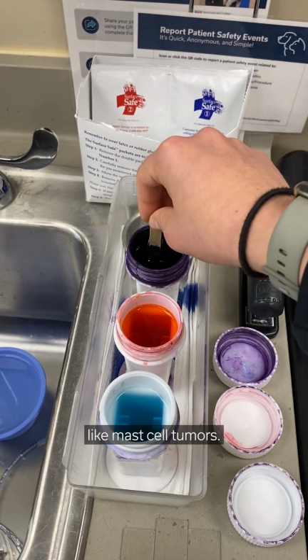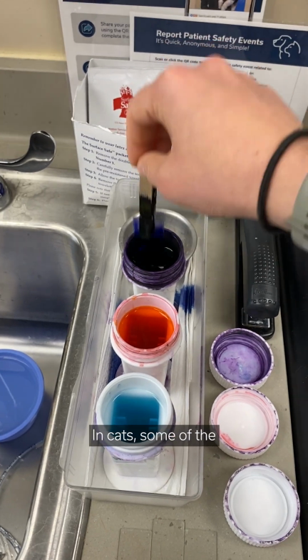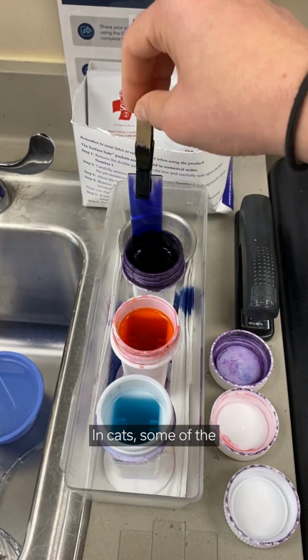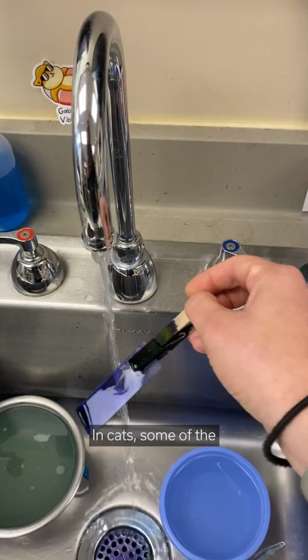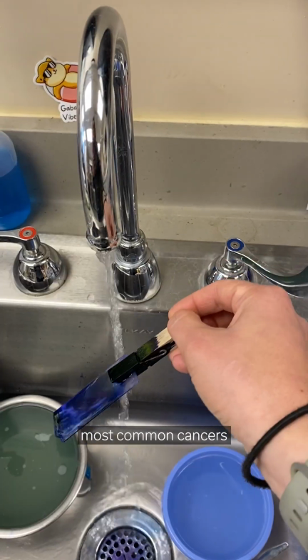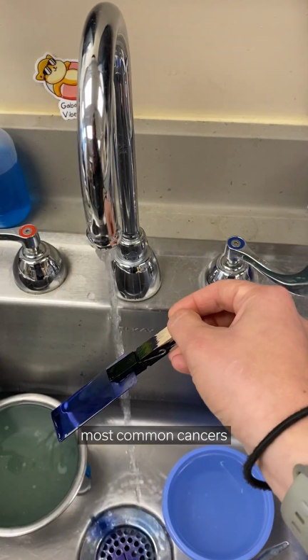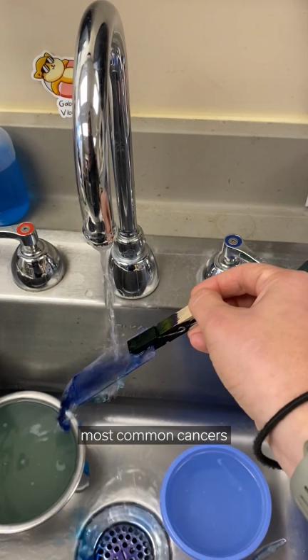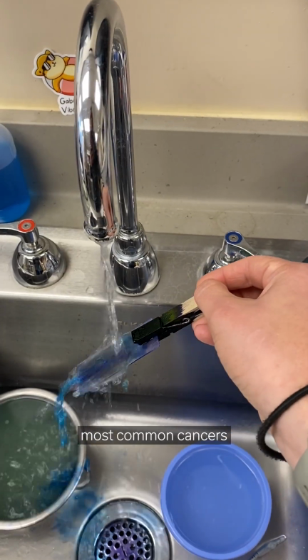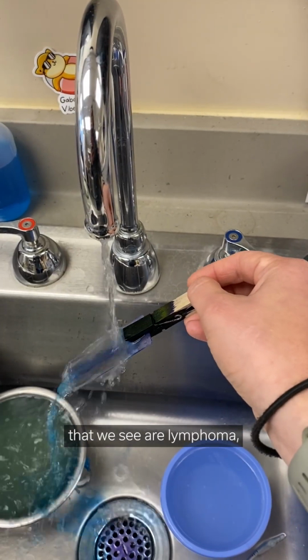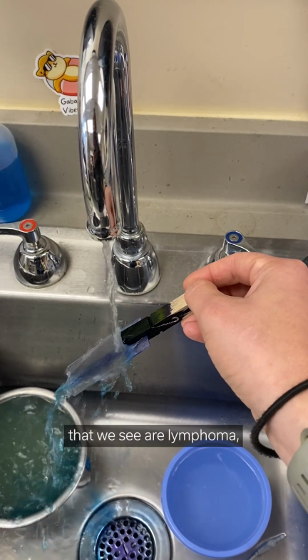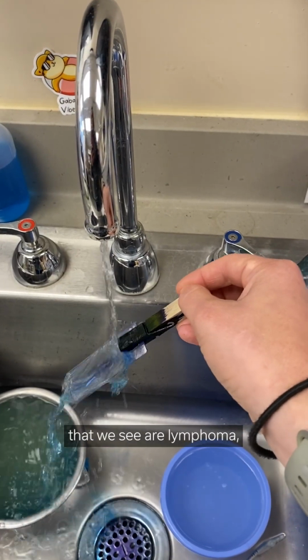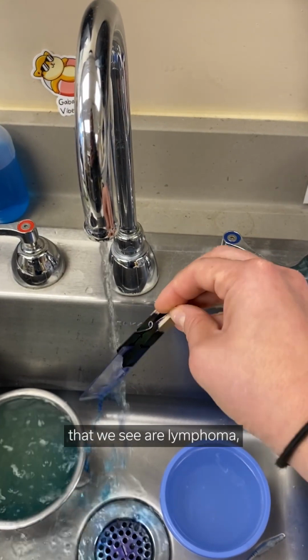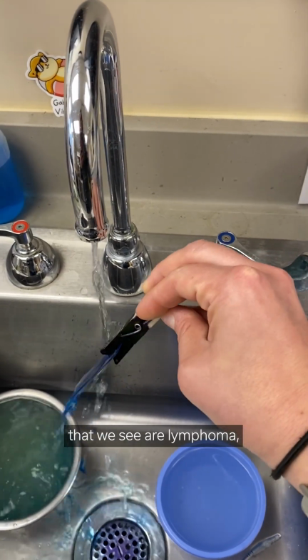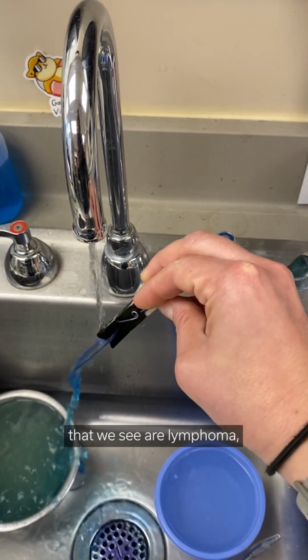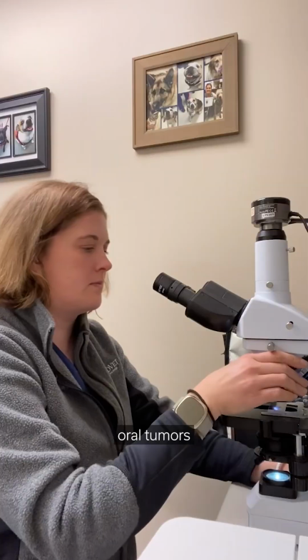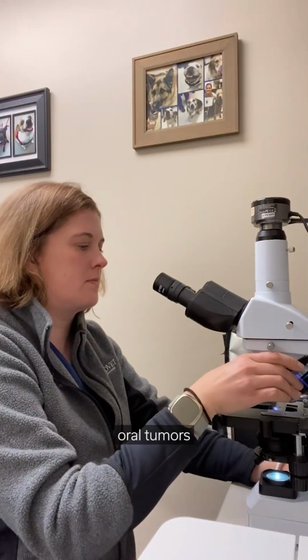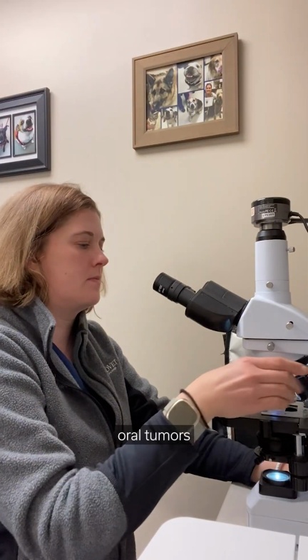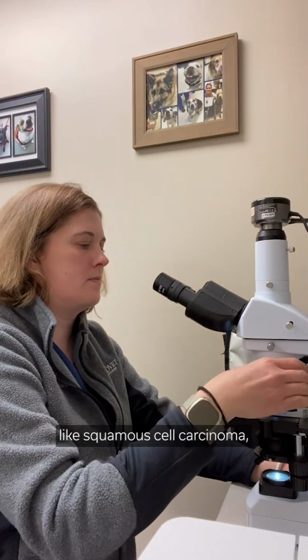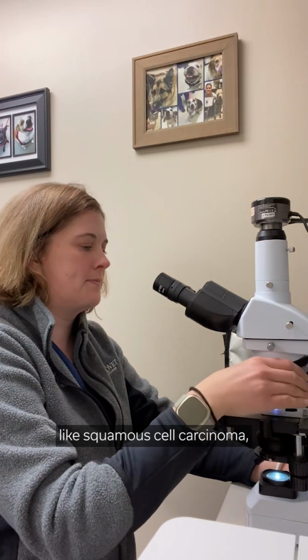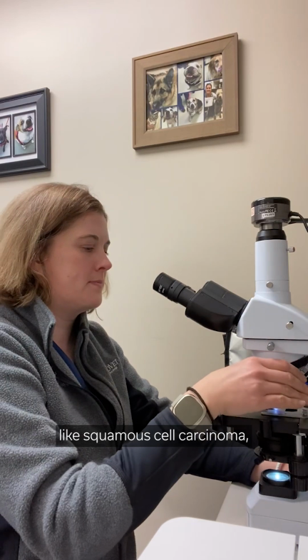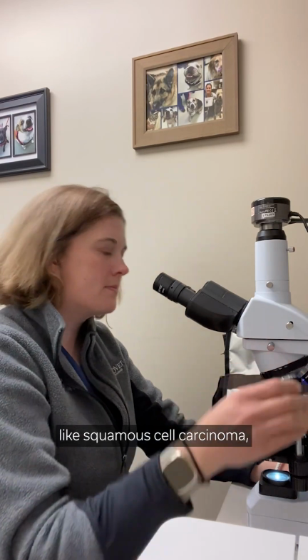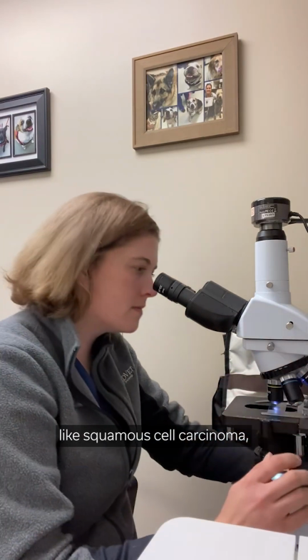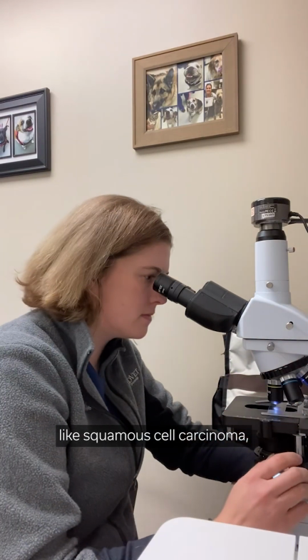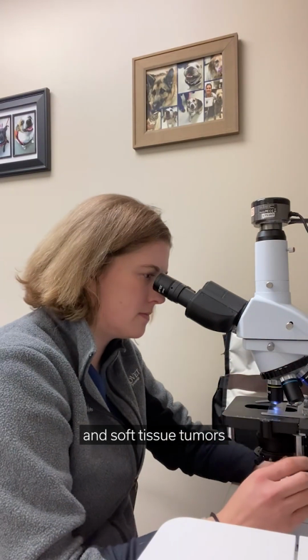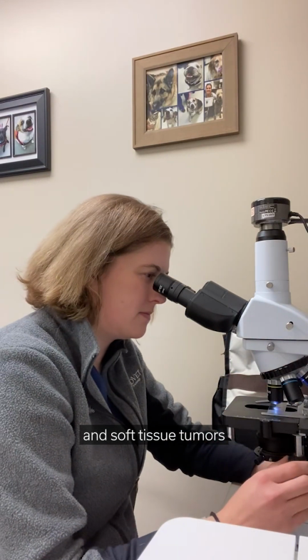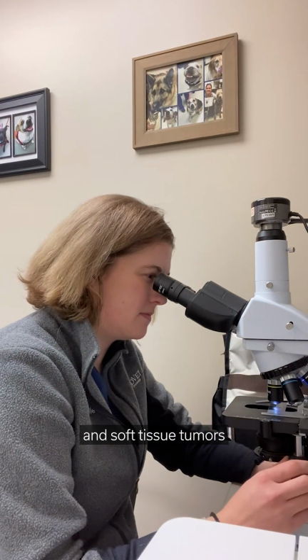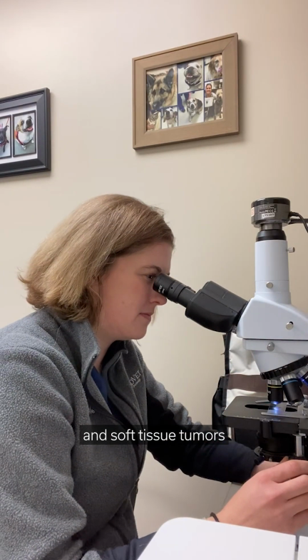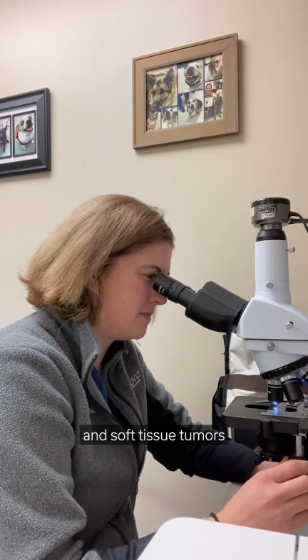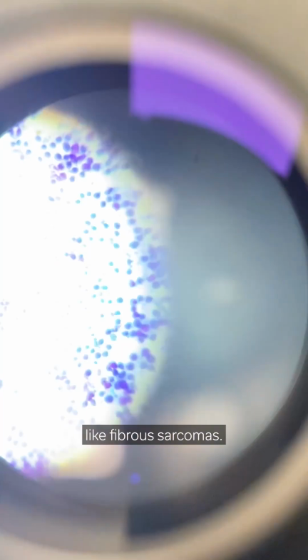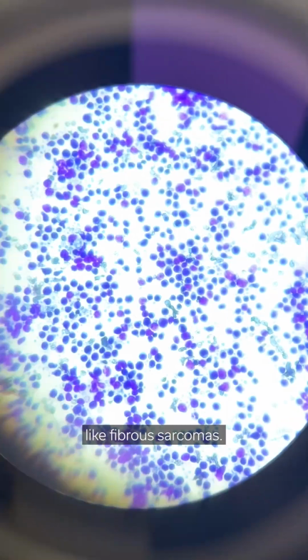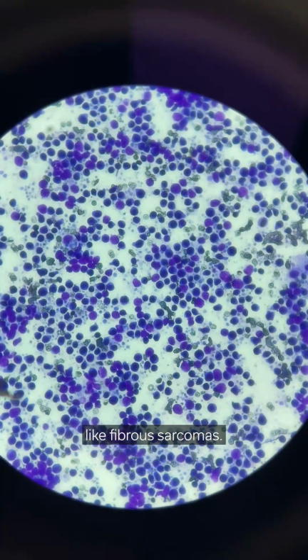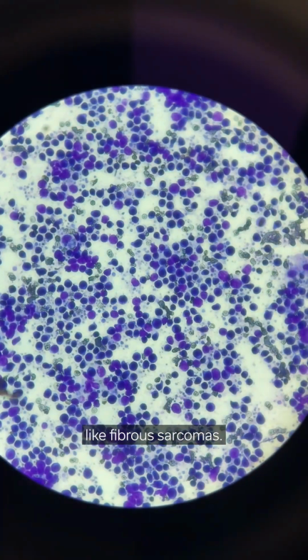In cats, some of the most common cancers that we see are lymphoma, oral tumors like squamous cell carcinoma, and soft tissue tumors like fibrosarcomas.